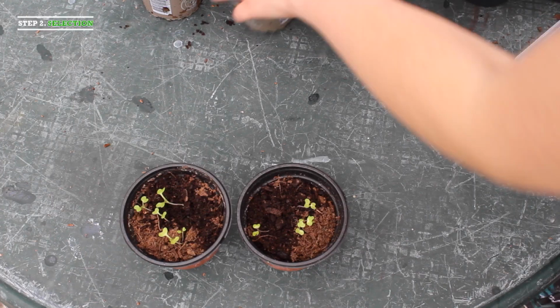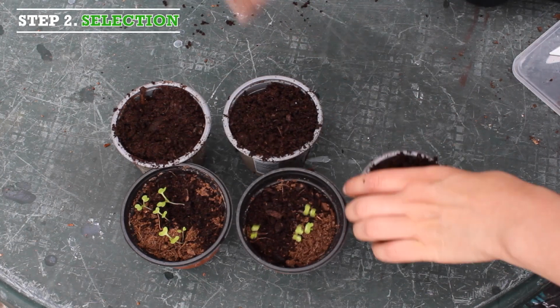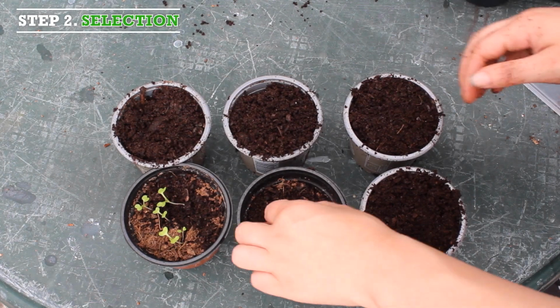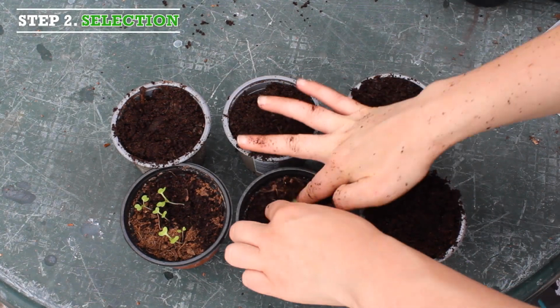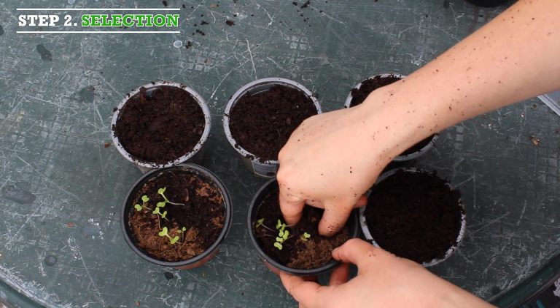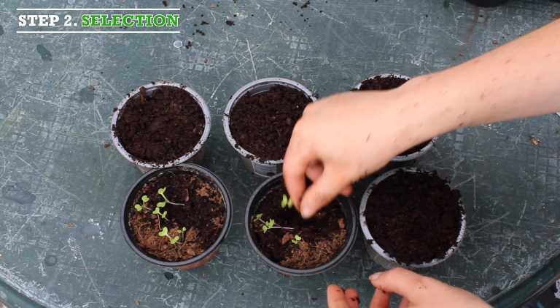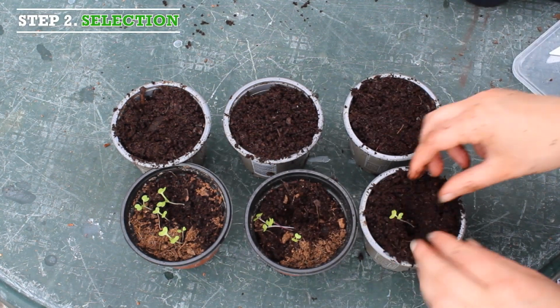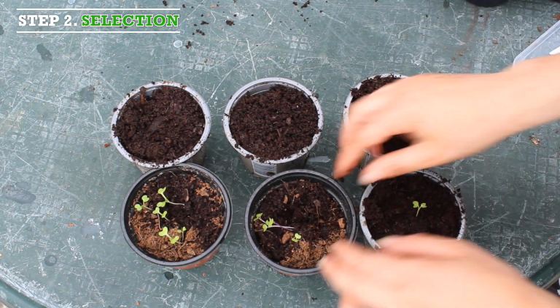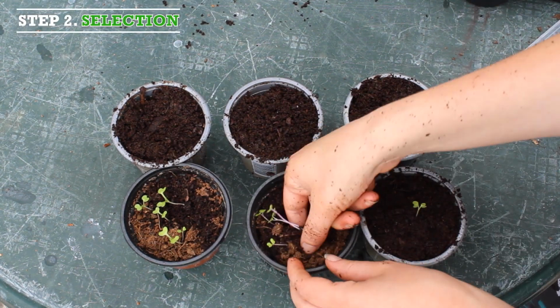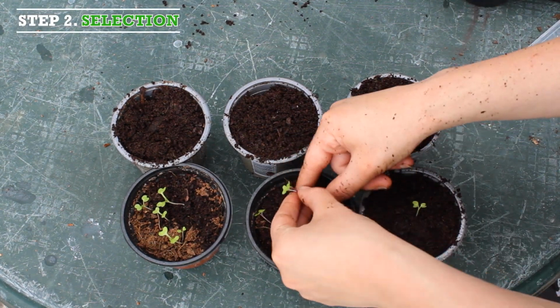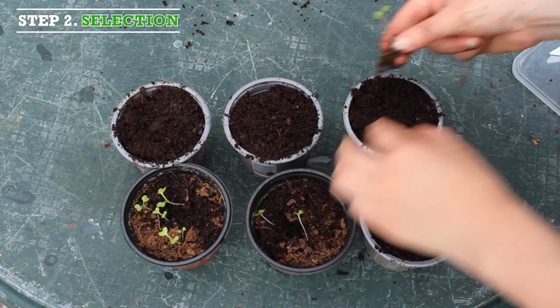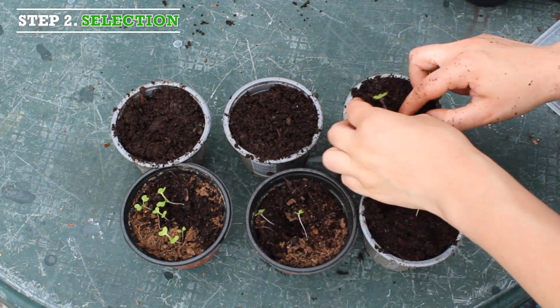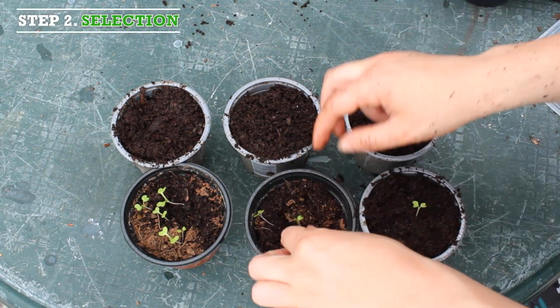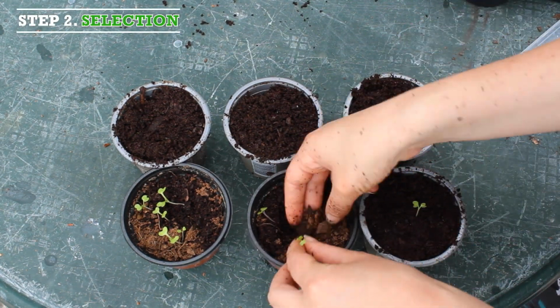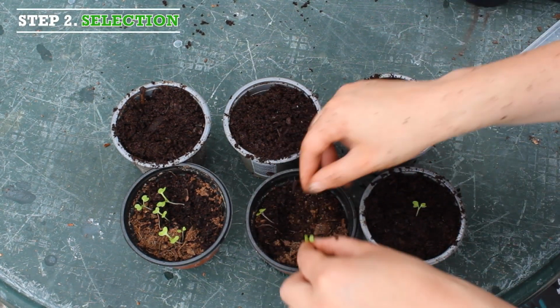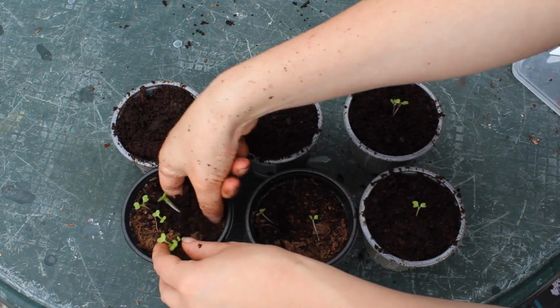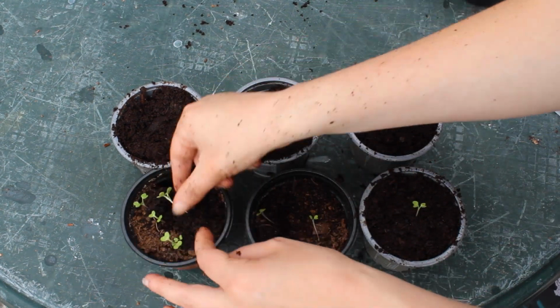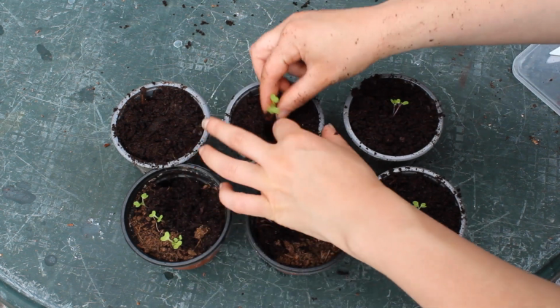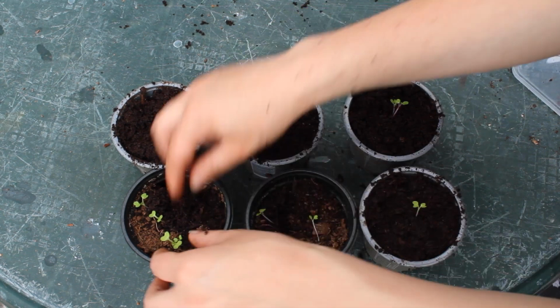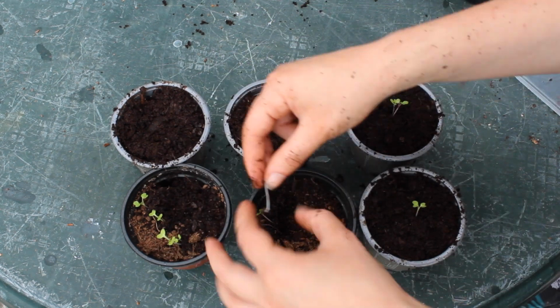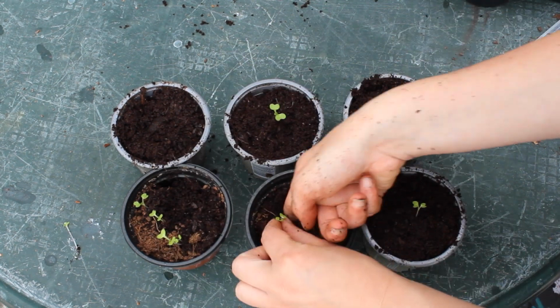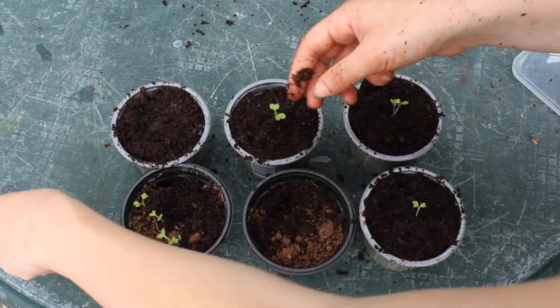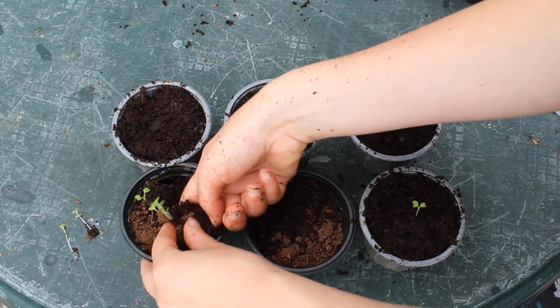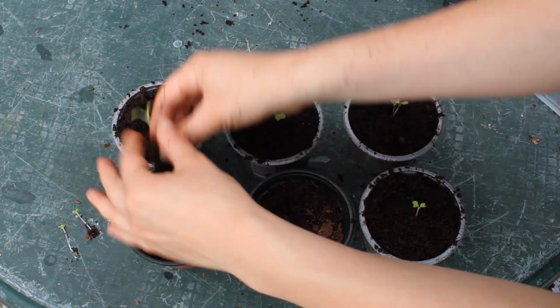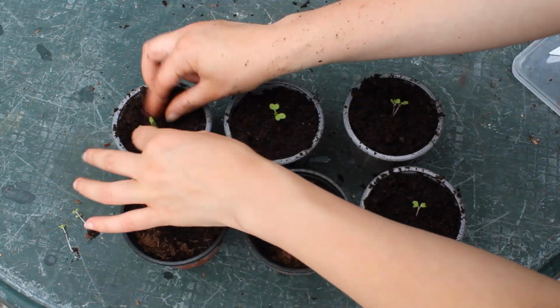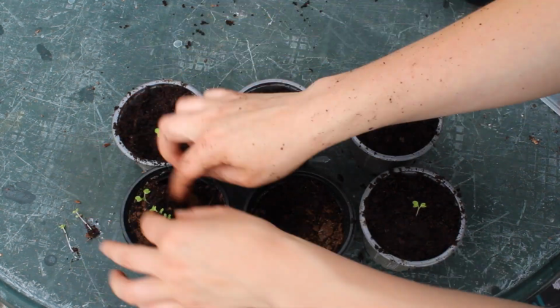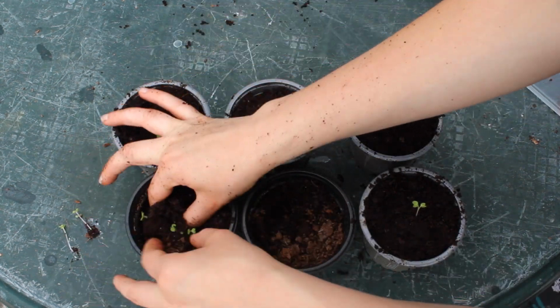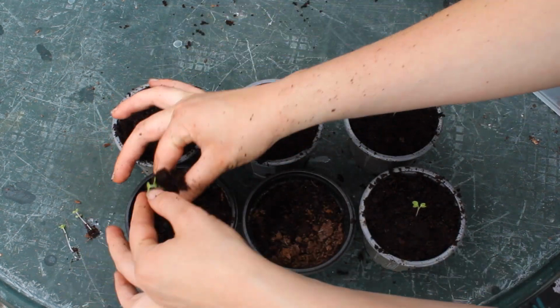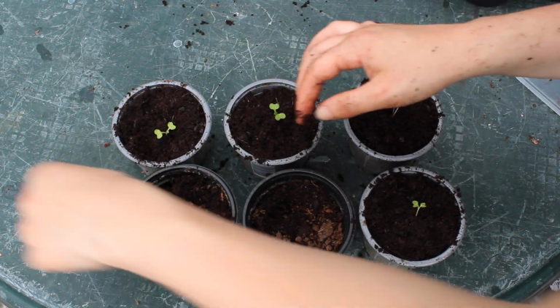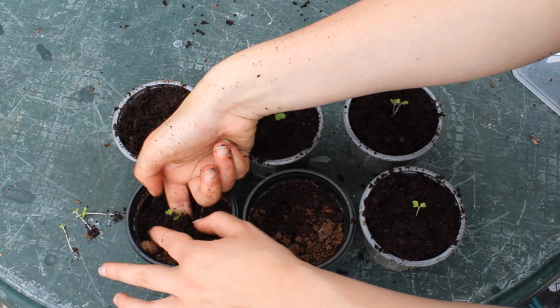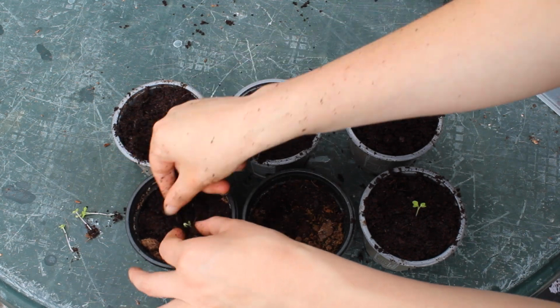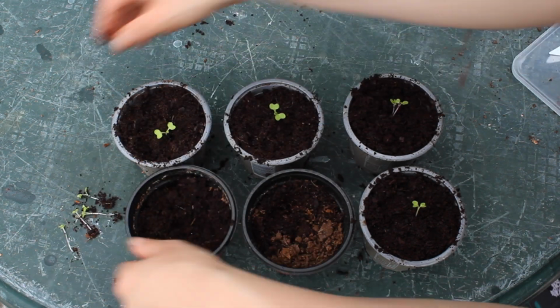Step 2, selection. When the seeds have sprouted, choose the best seedlings to repot. Place each seedling in a new pot, so that the seedlings will have enough room to grow.